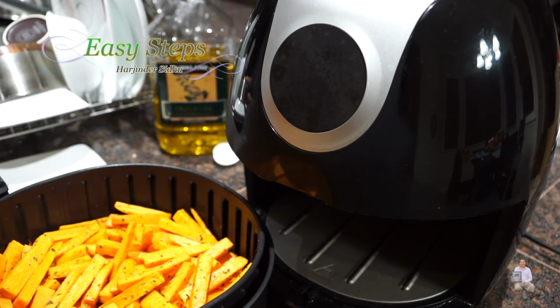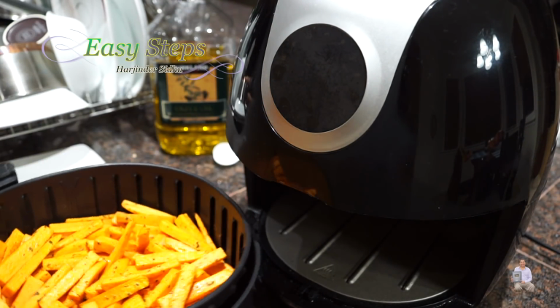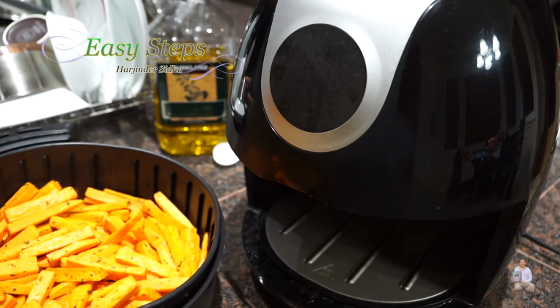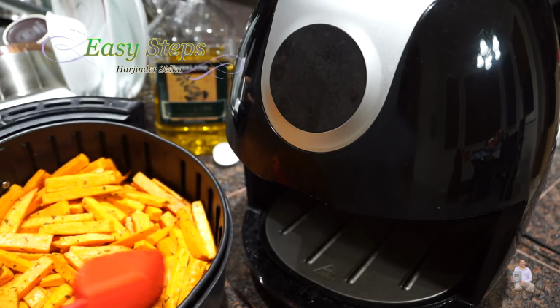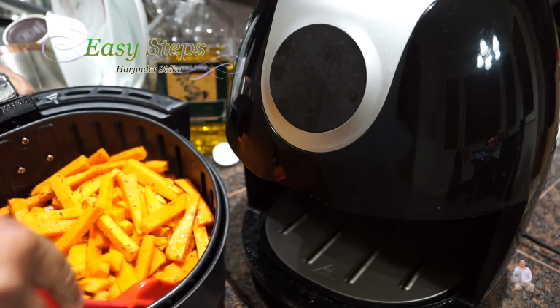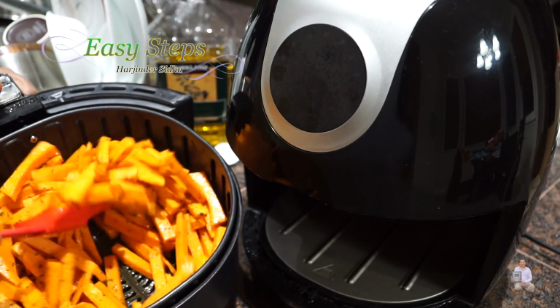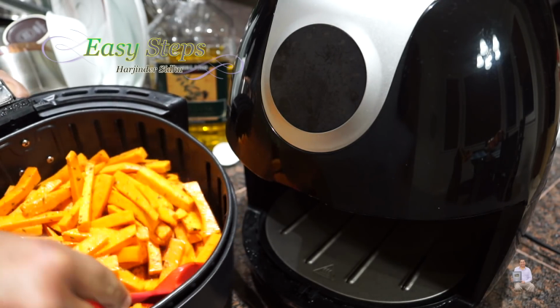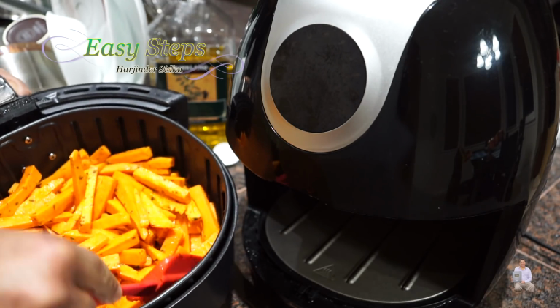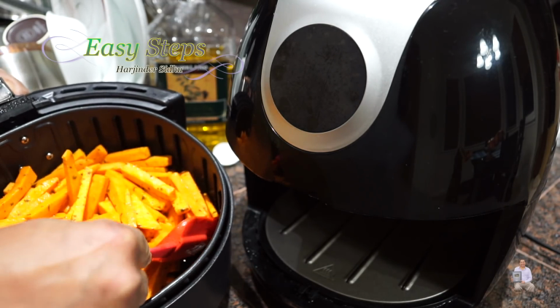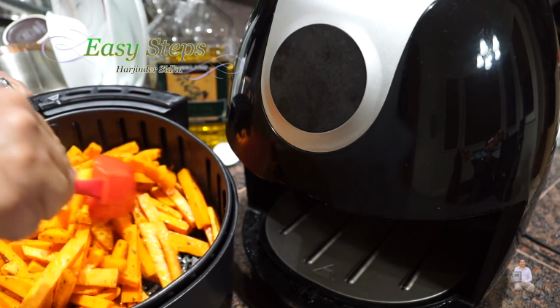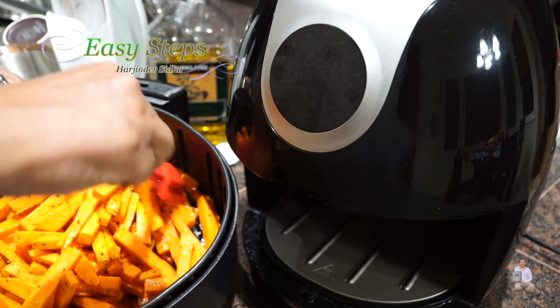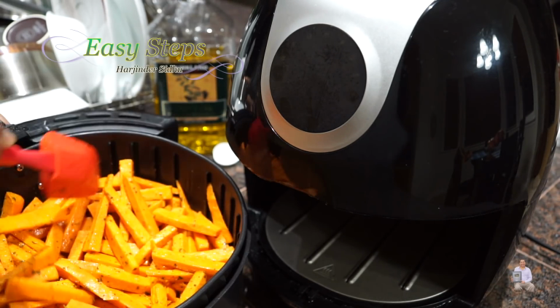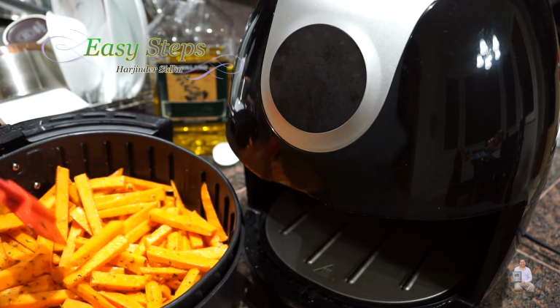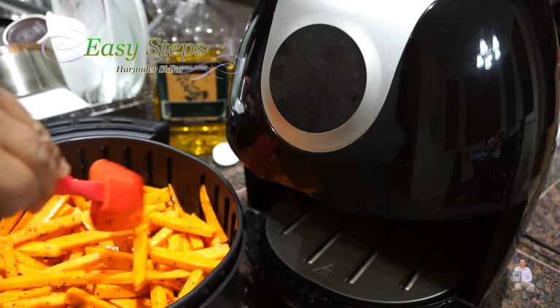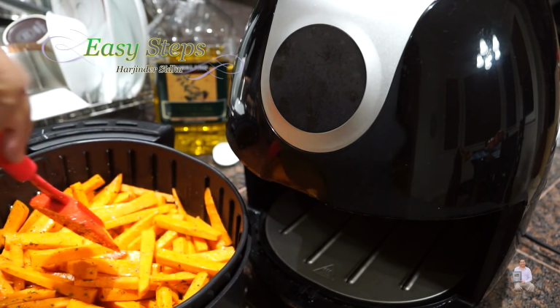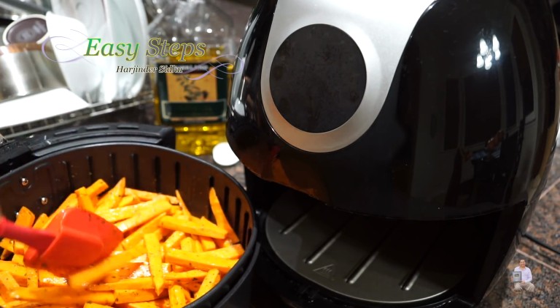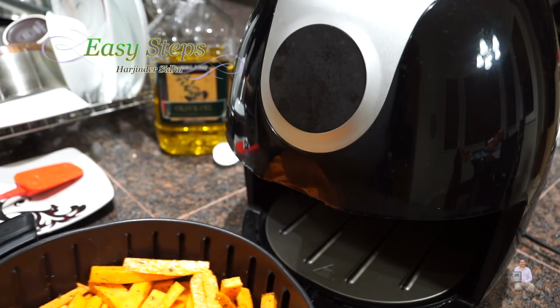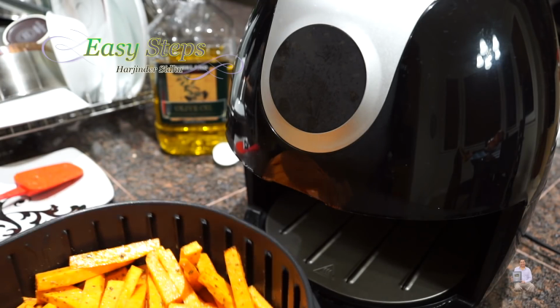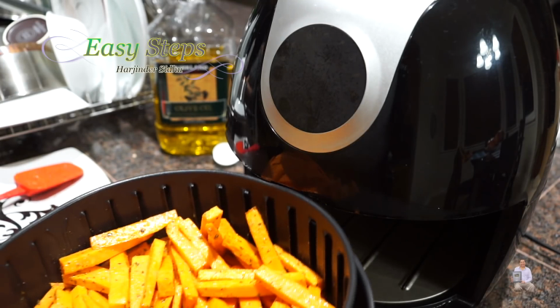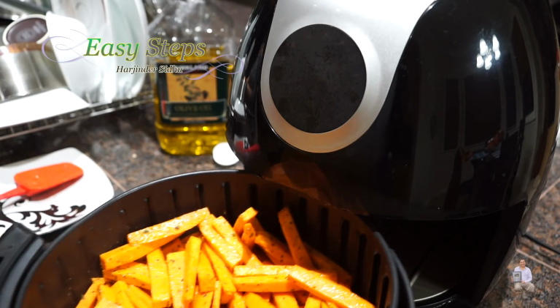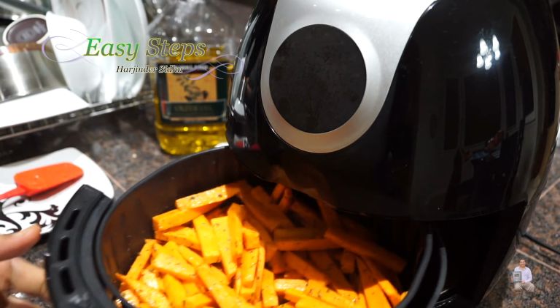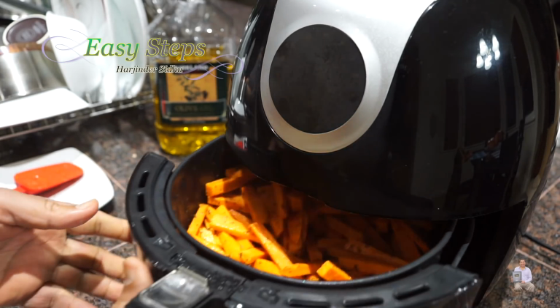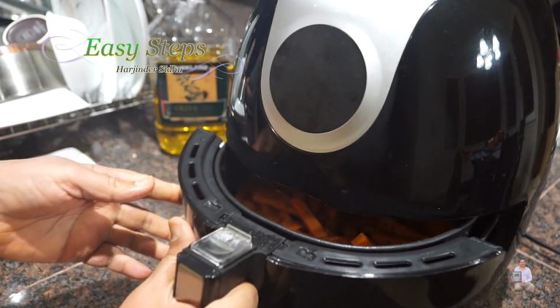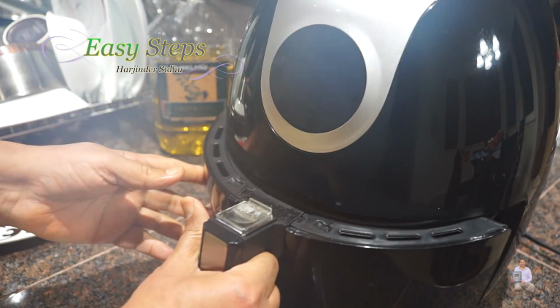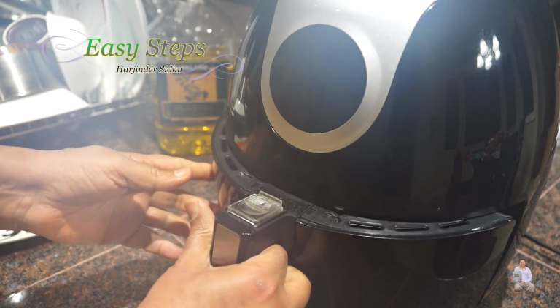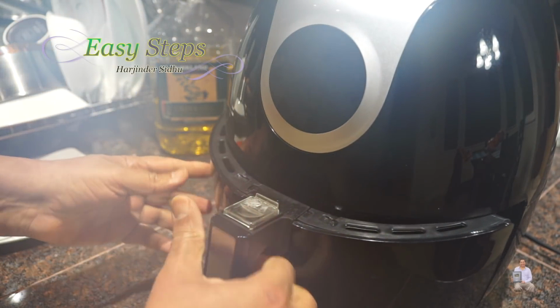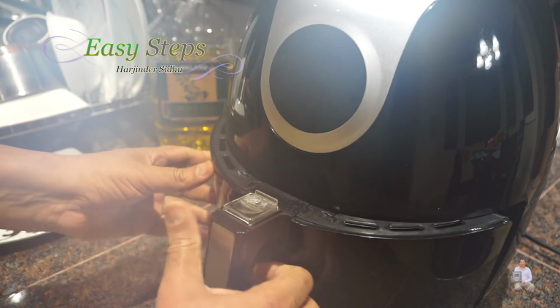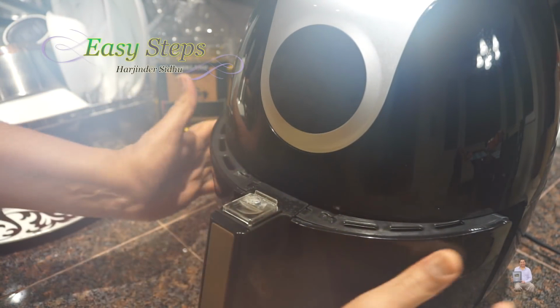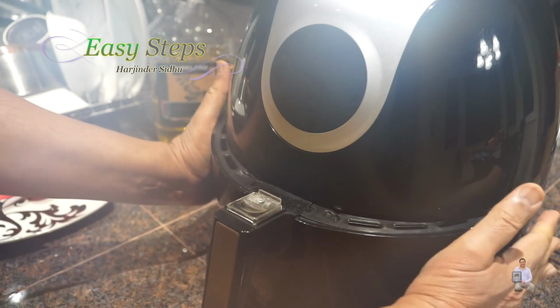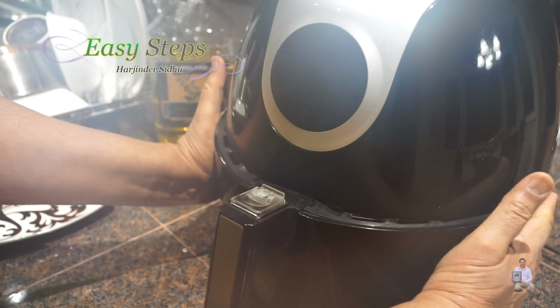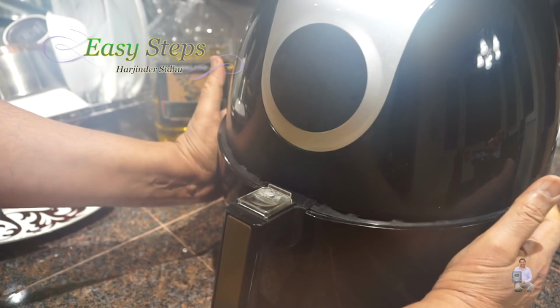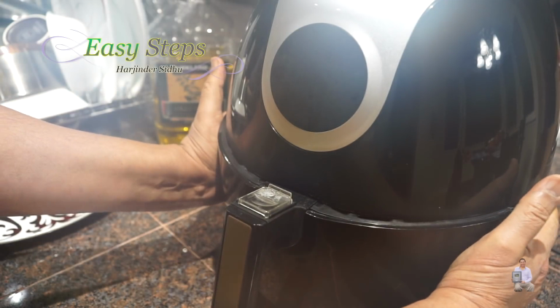We're going to use a spatula to turn each one of them over. After mixing them well, we're going to place them back into the air fryer and it will start where we left off — another 10 minutes.